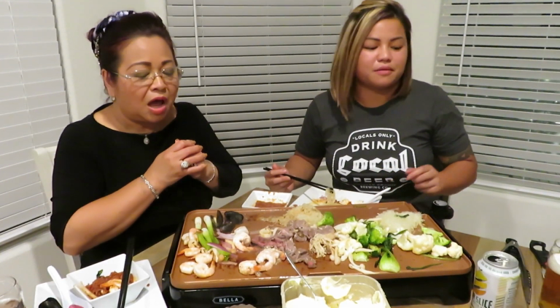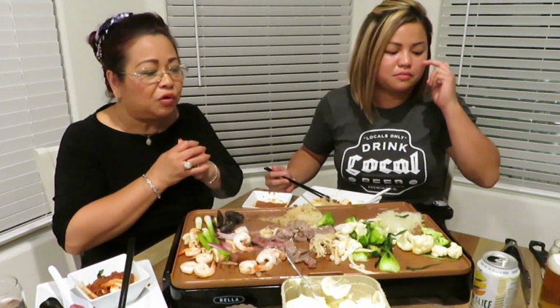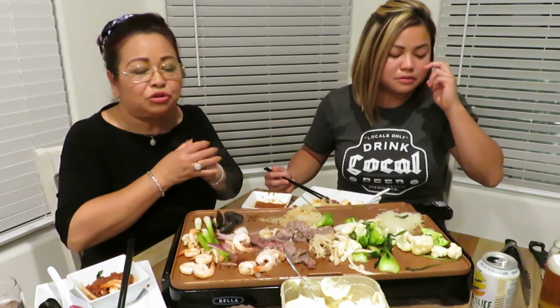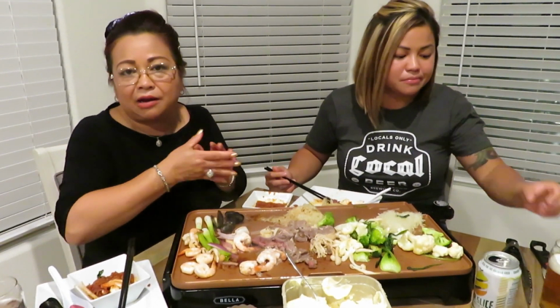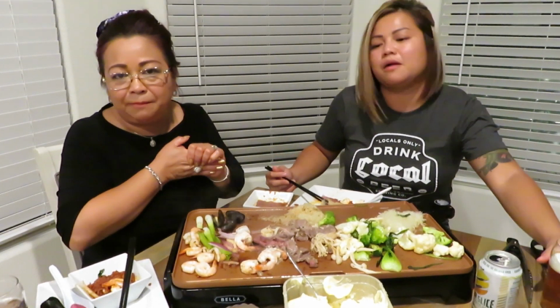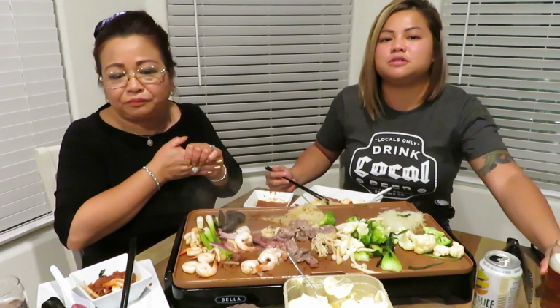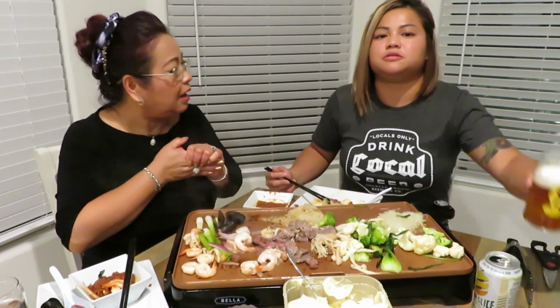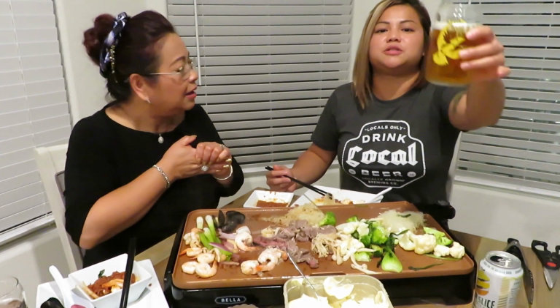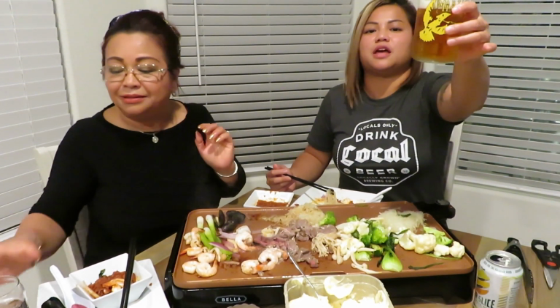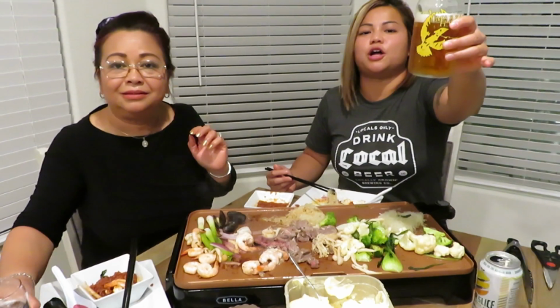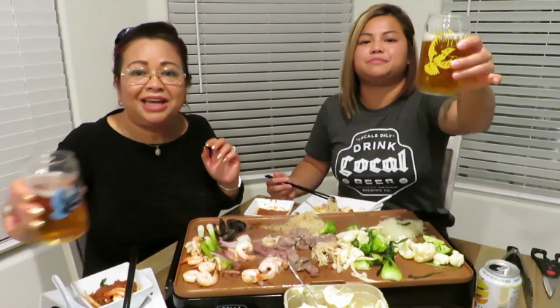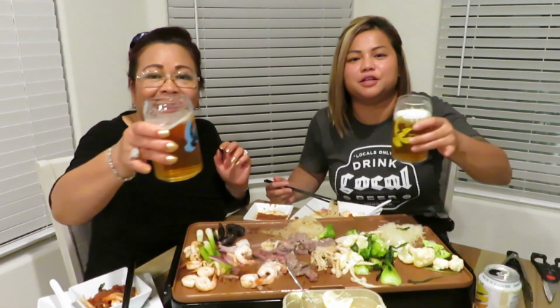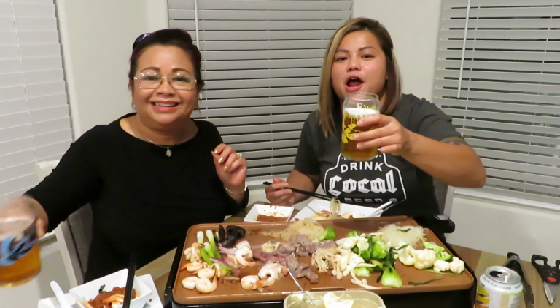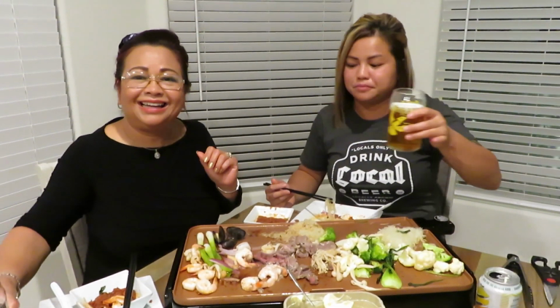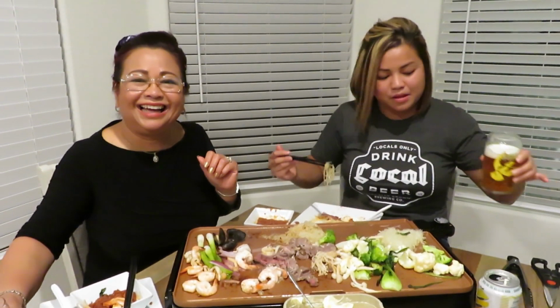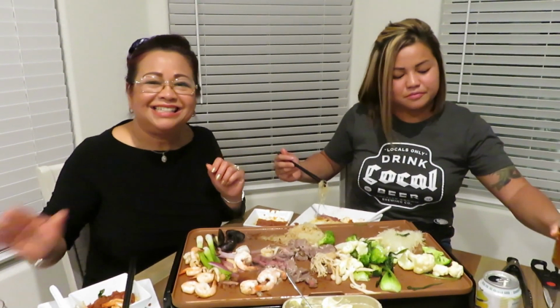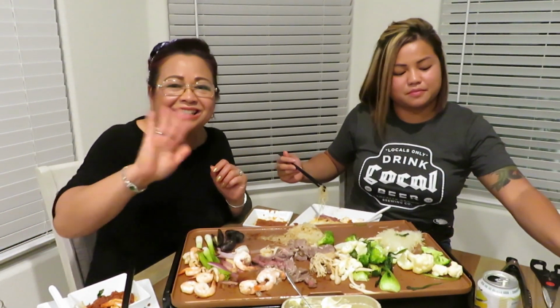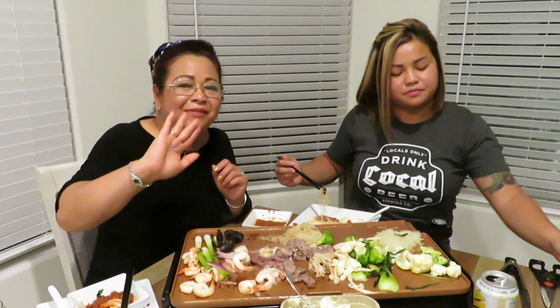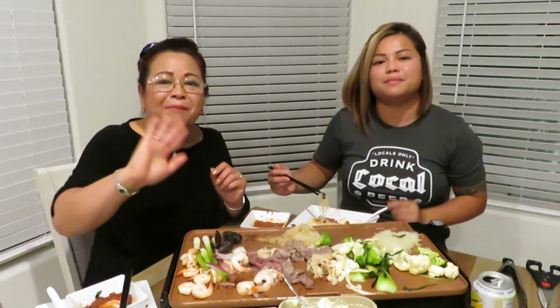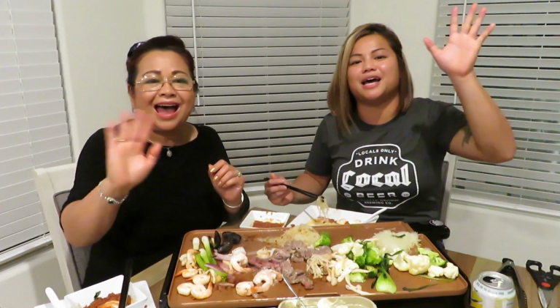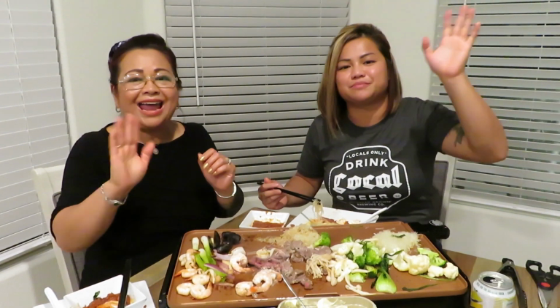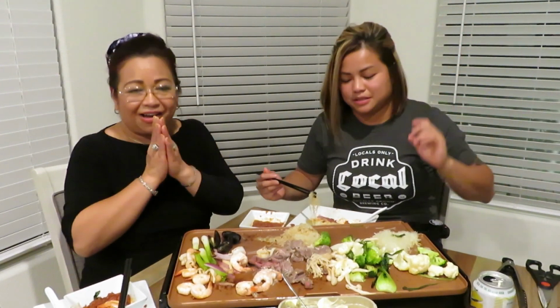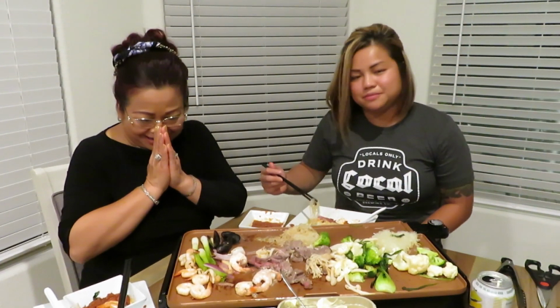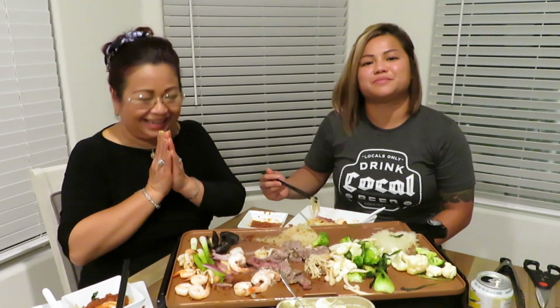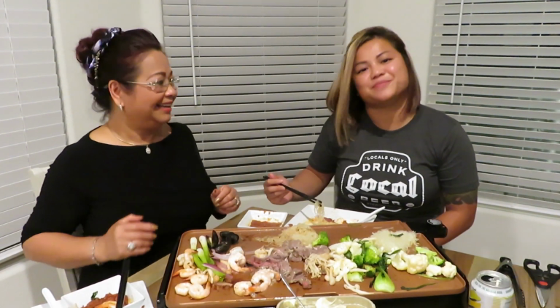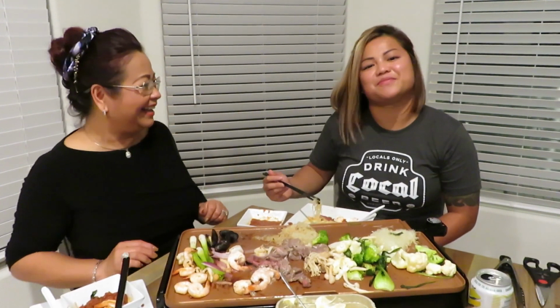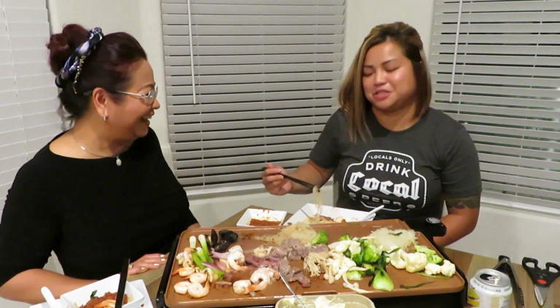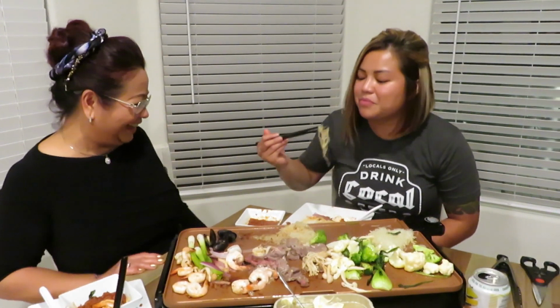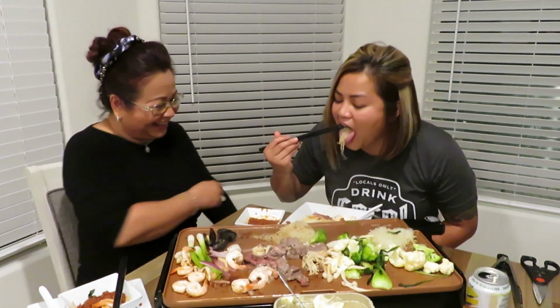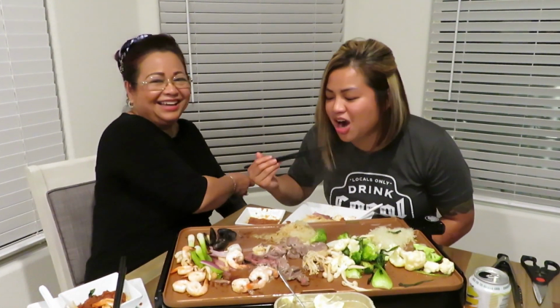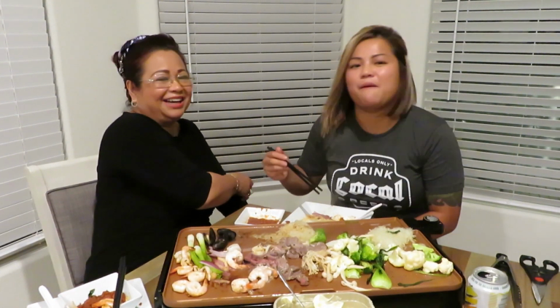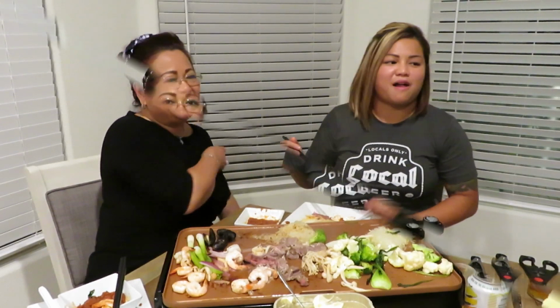I want you guys to try this, okay? Cheers! Thank you for watching. Please subscribe. See you next time, bye-bye! Like and subscribe - what she said! You're famous!